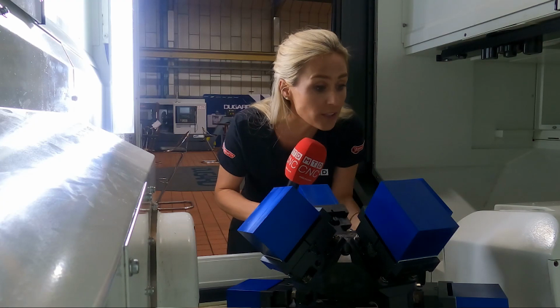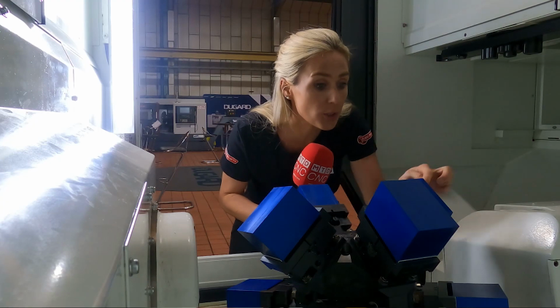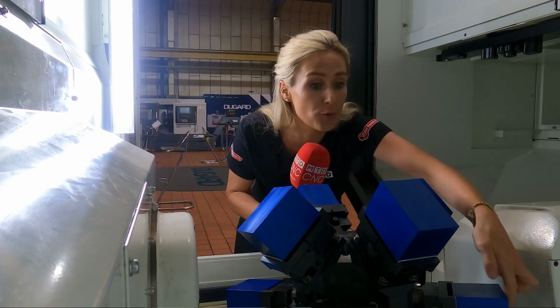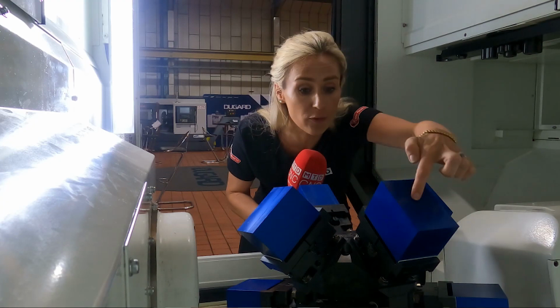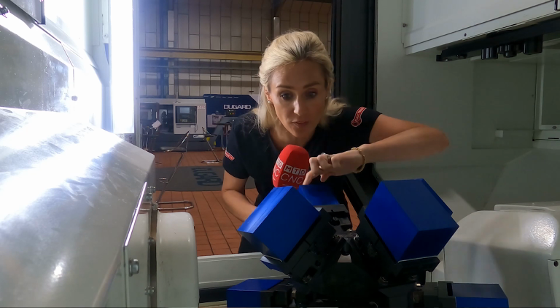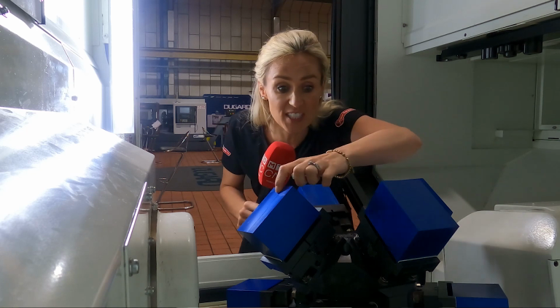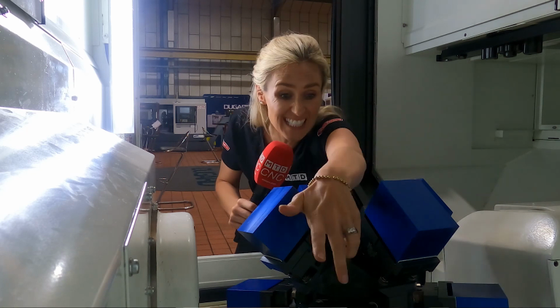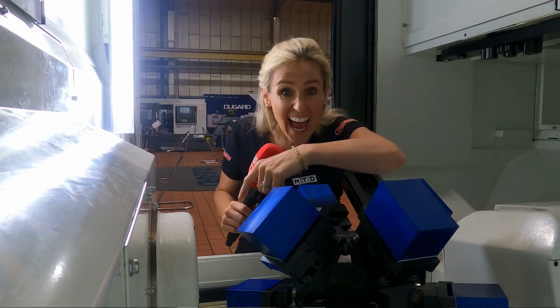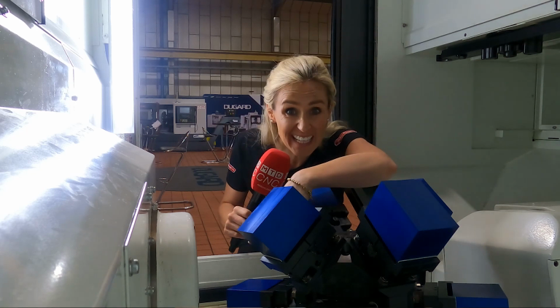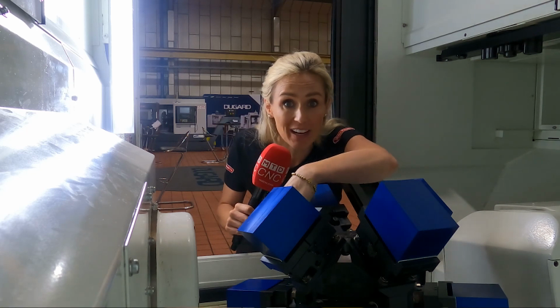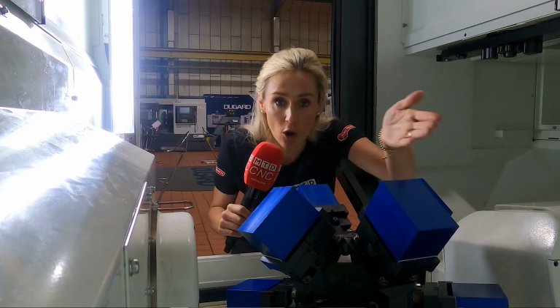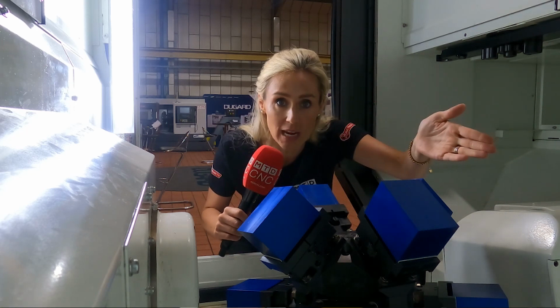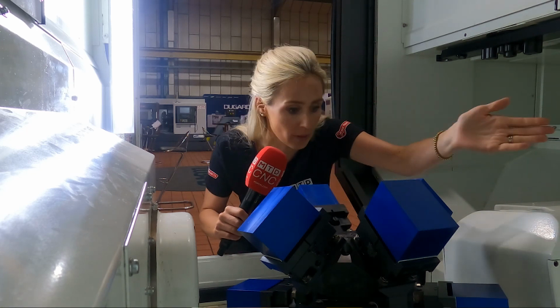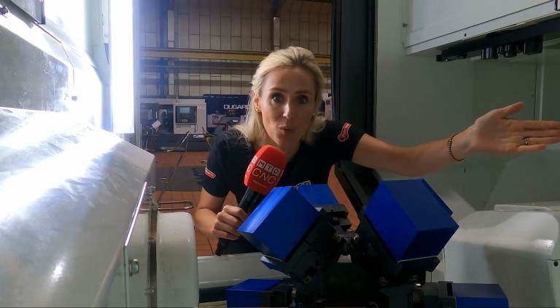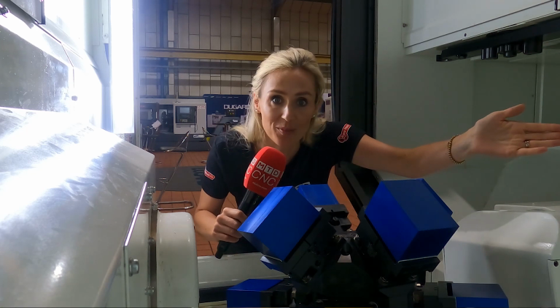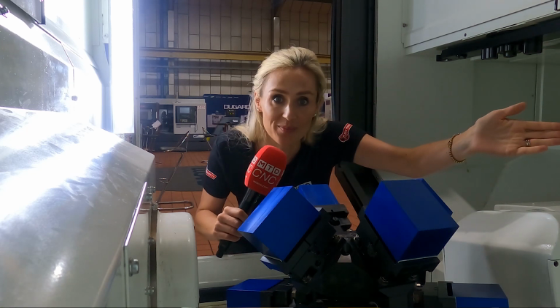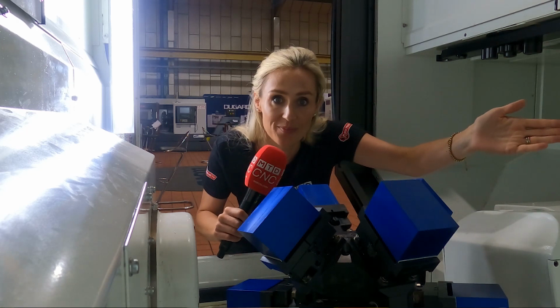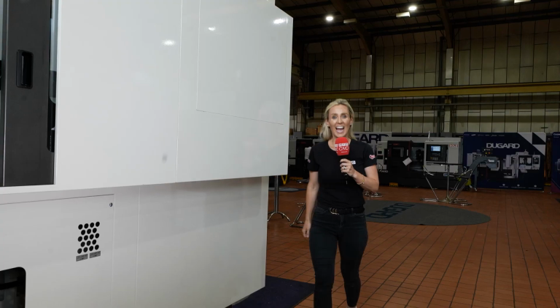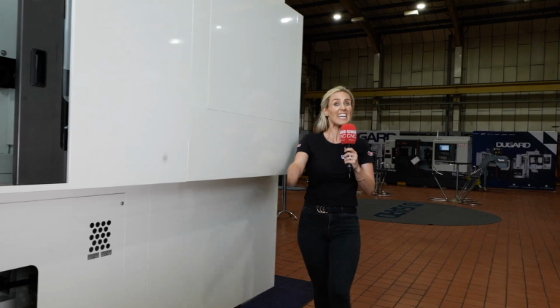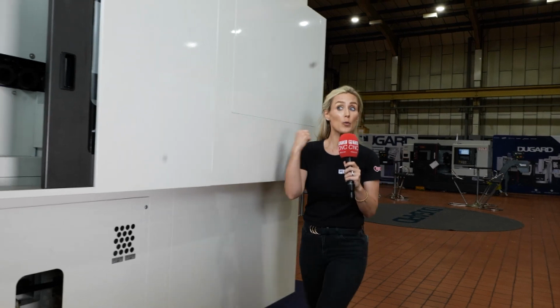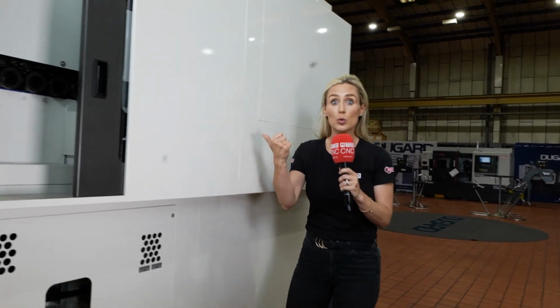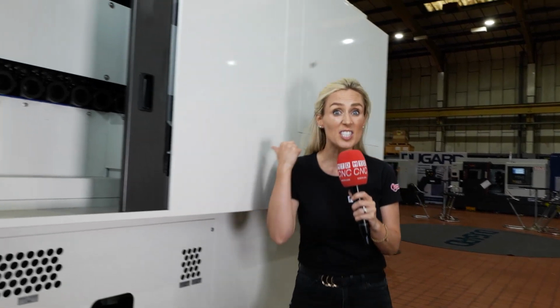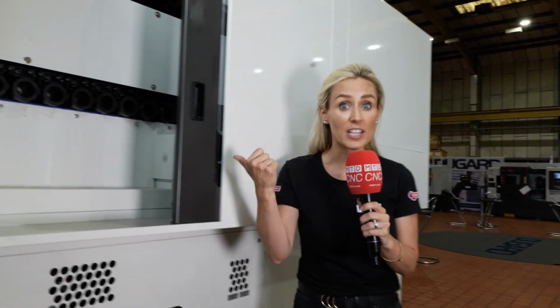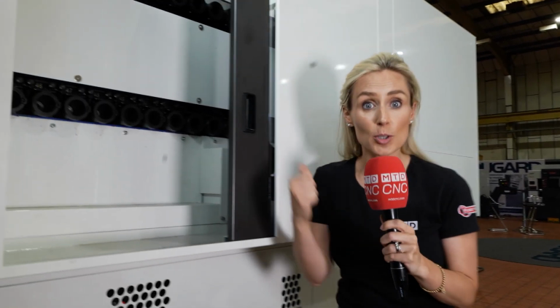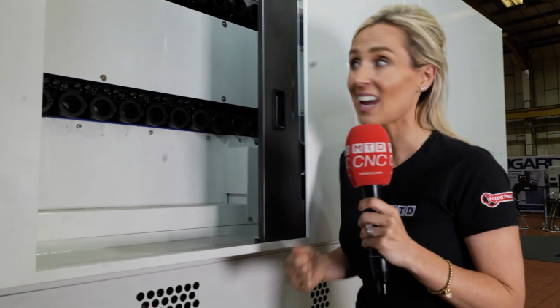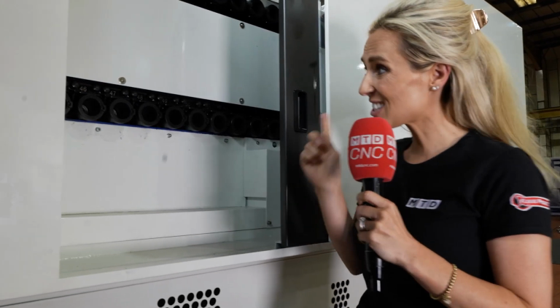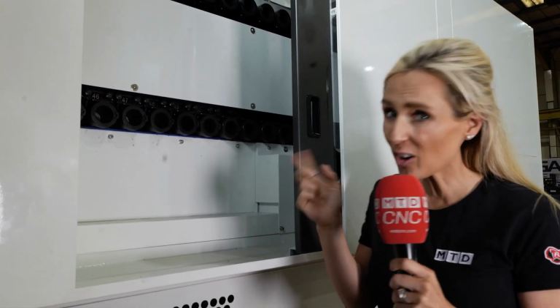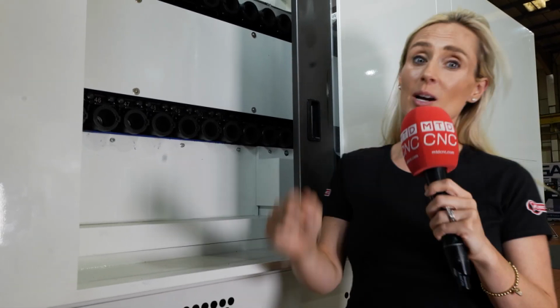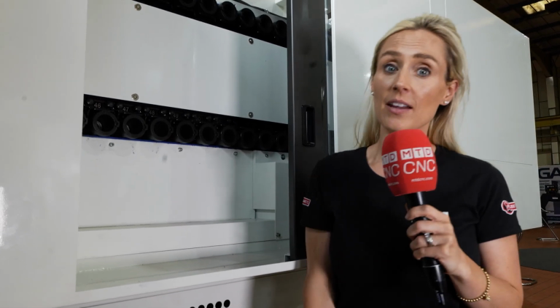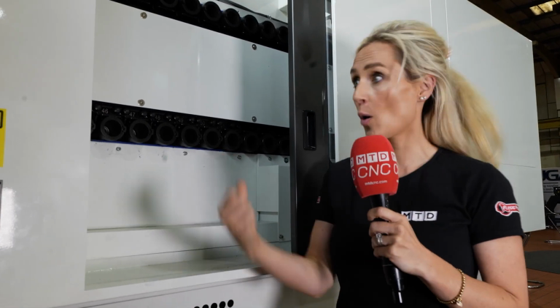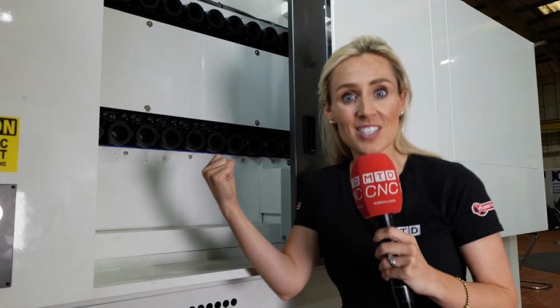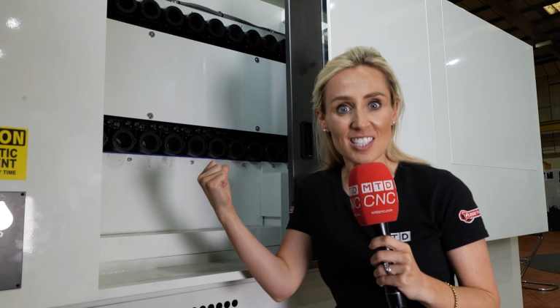One, two, three, four, five, six, seven, eight billets on the table in one go. And you can even load the tools from the side of the machine. That's a lot of time saved when they're 60.